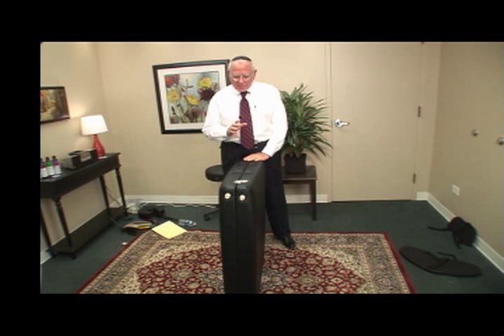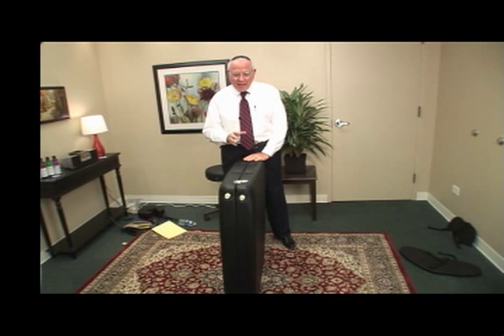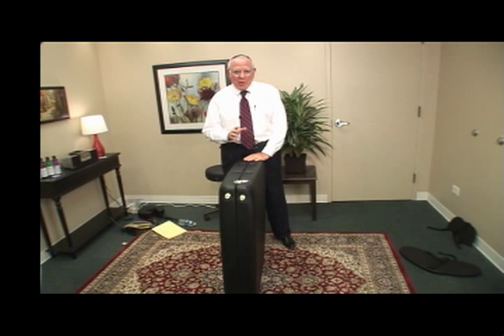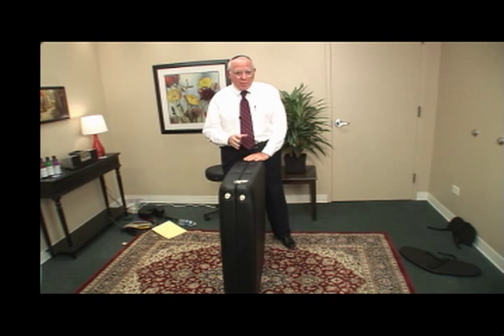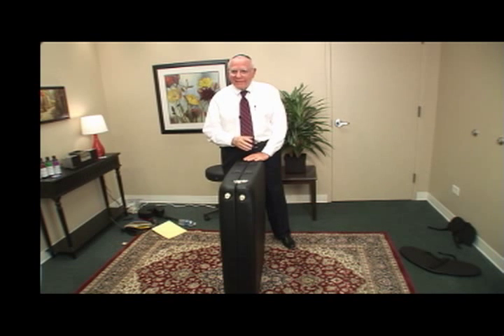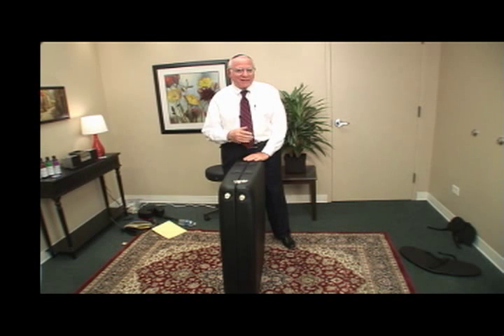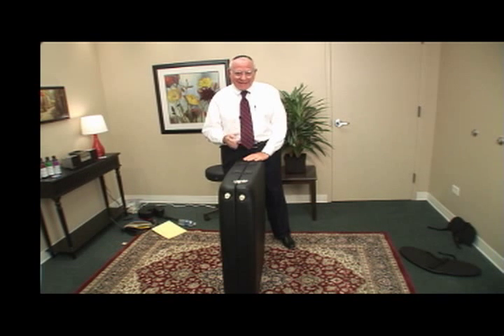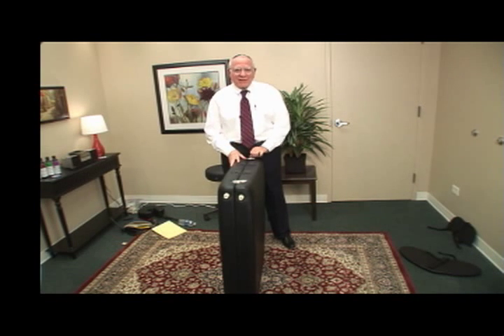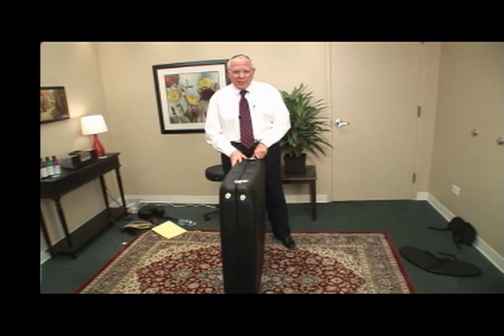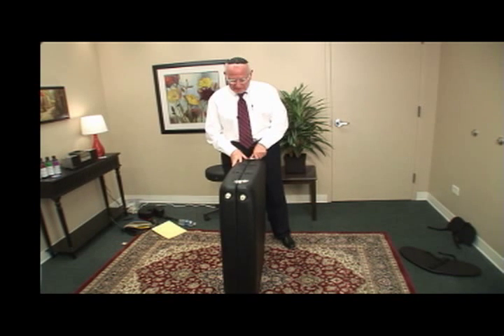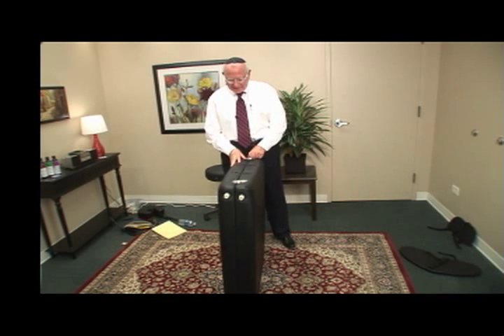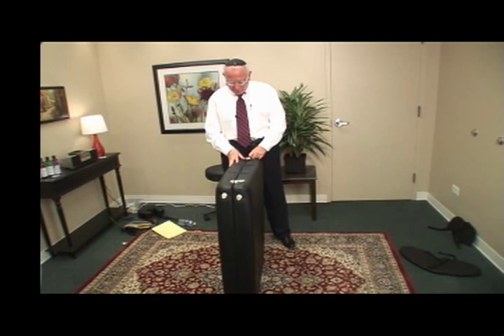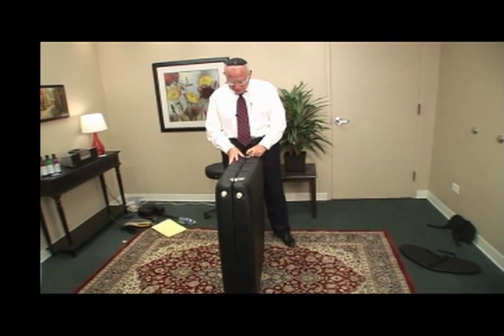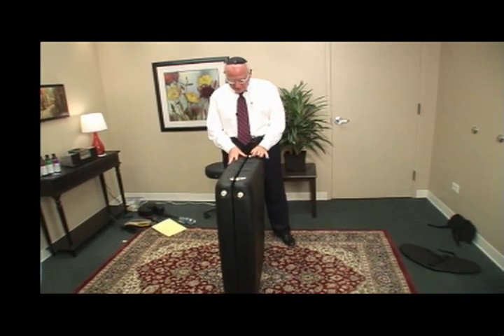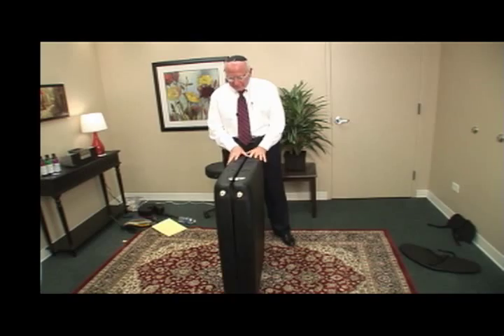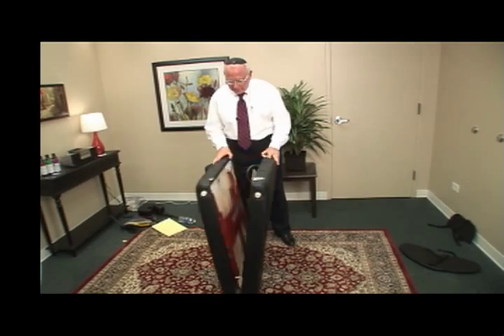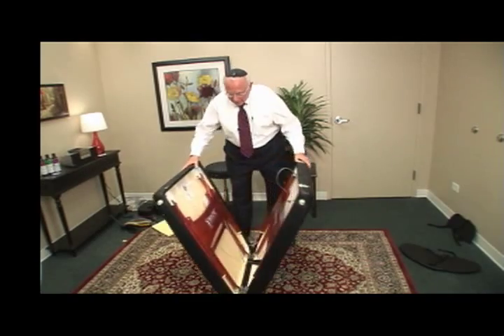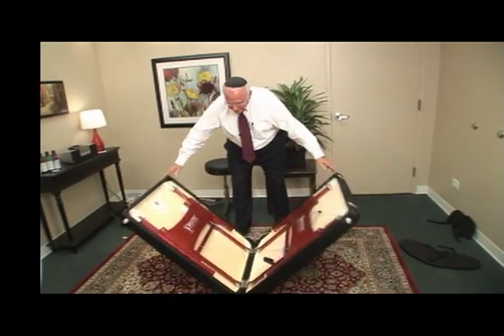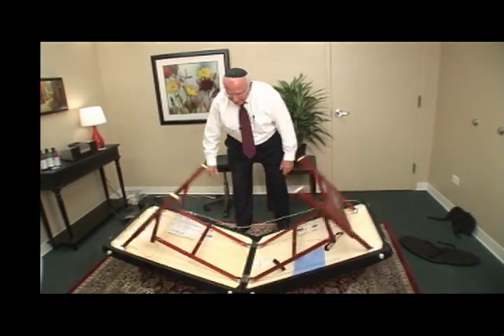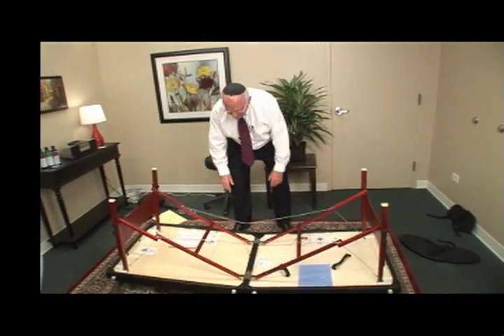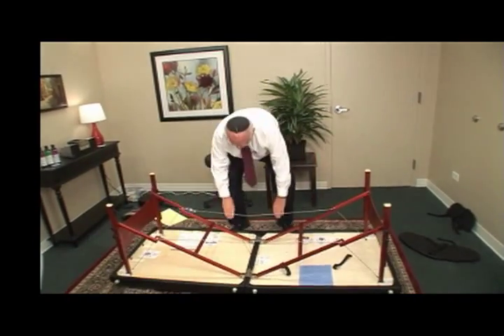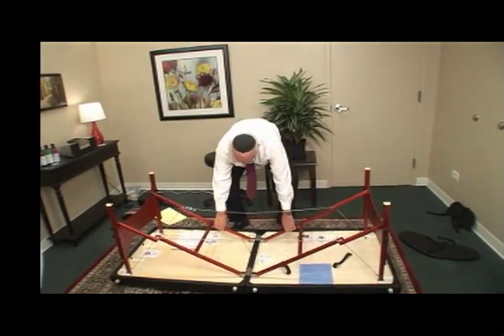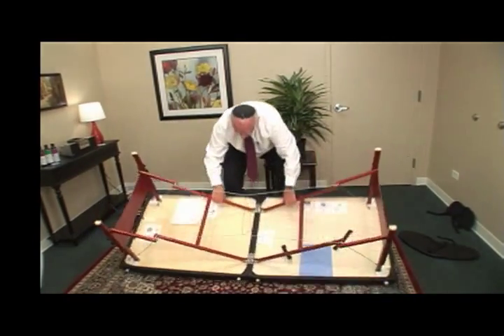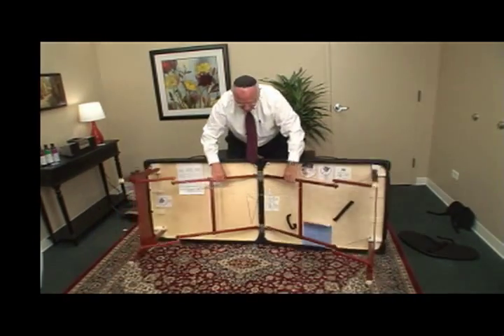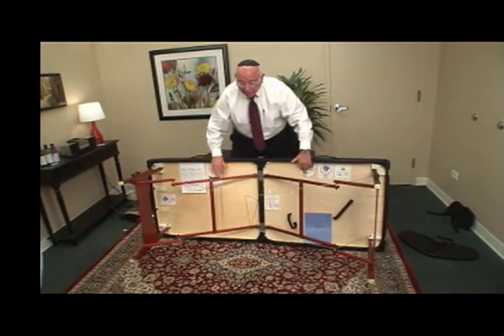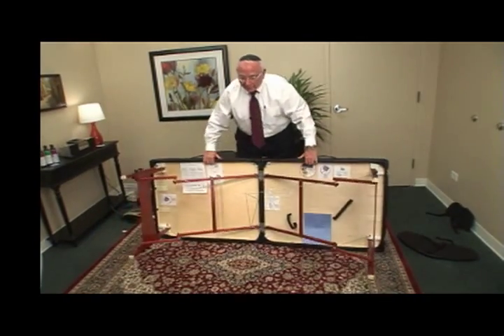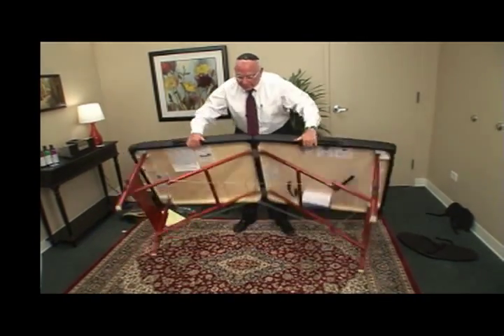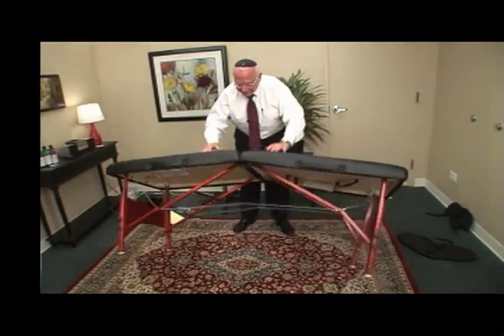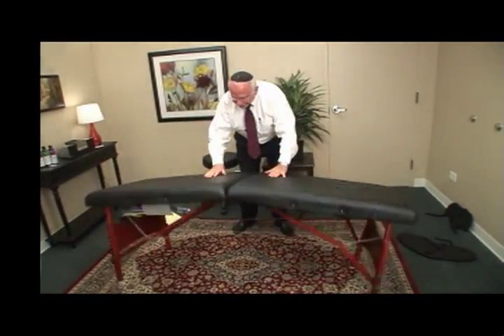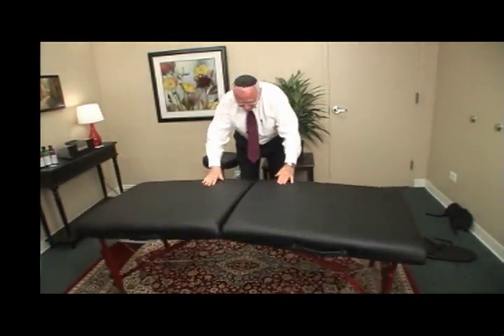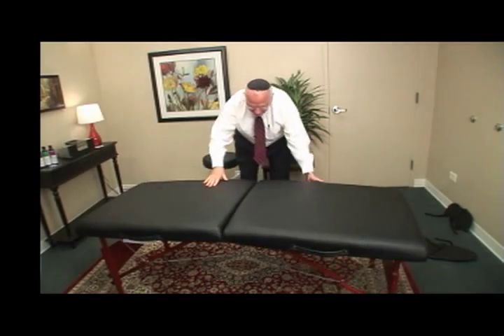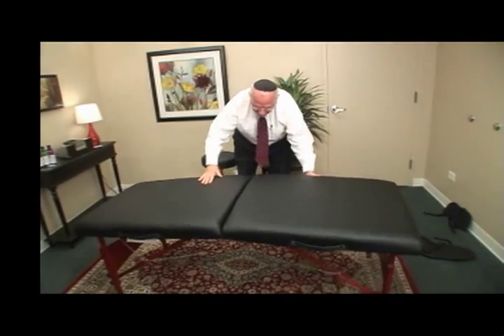The table opens in a second. It is so easy to set this table up — just watch. Auto-lock legs. That's what we mean.